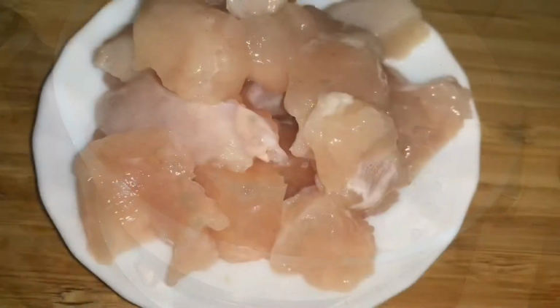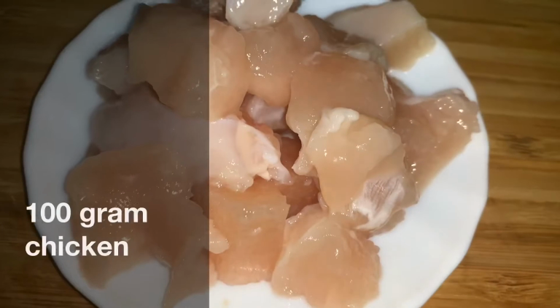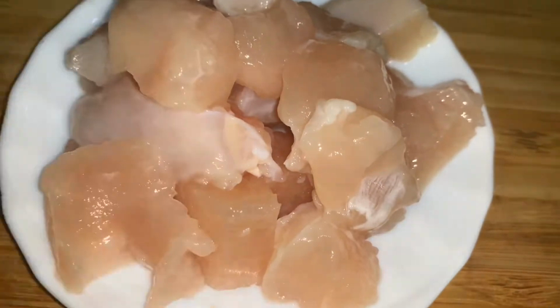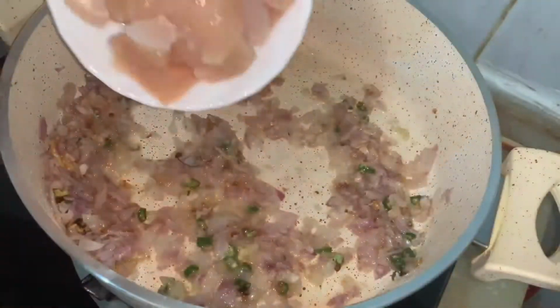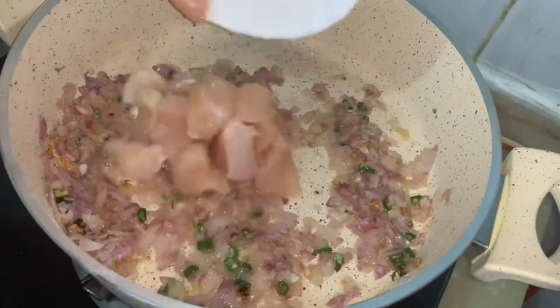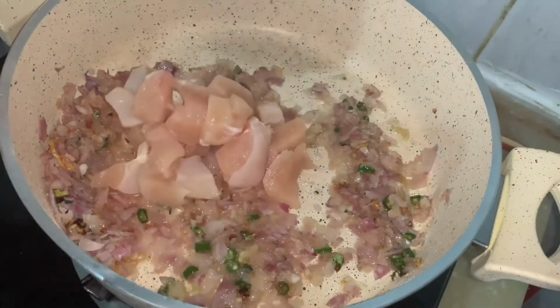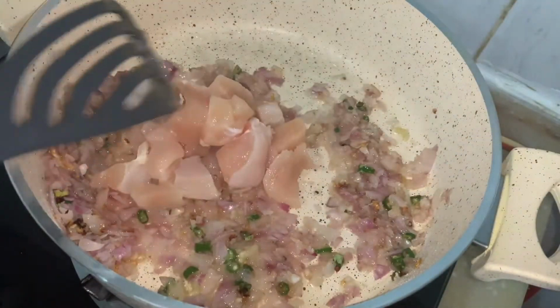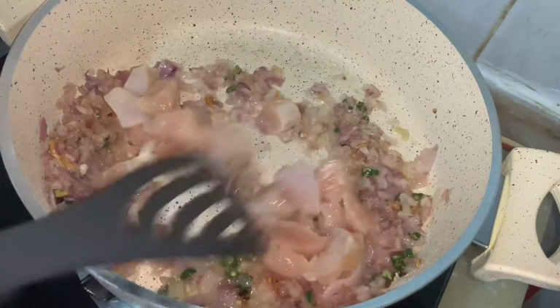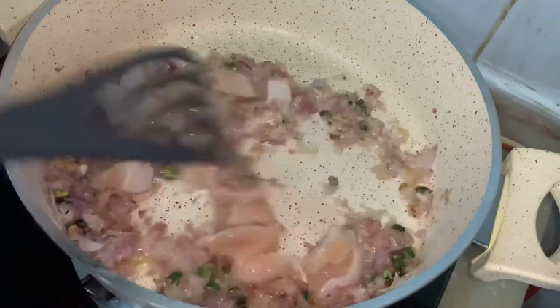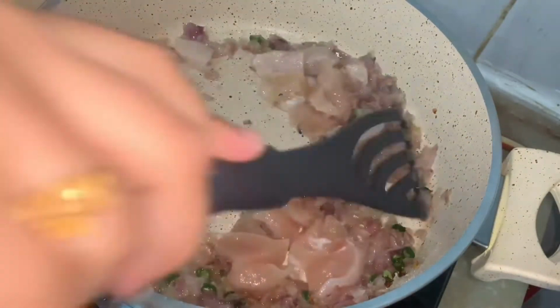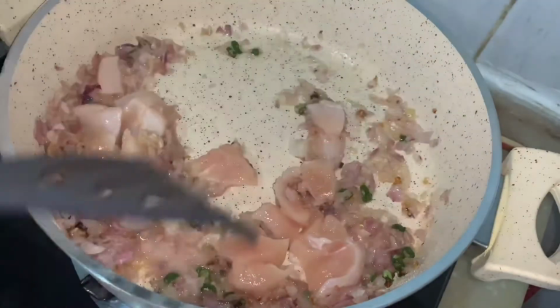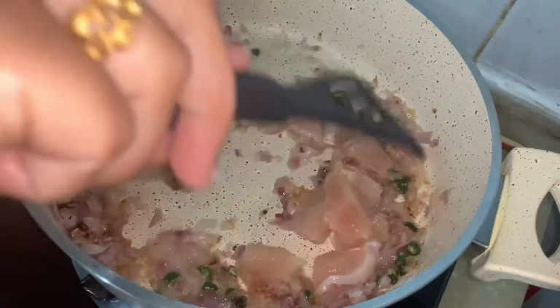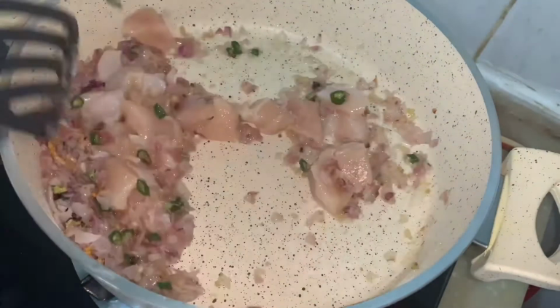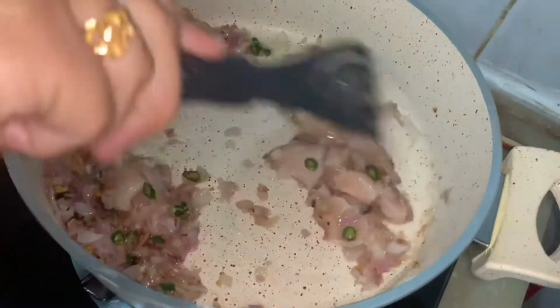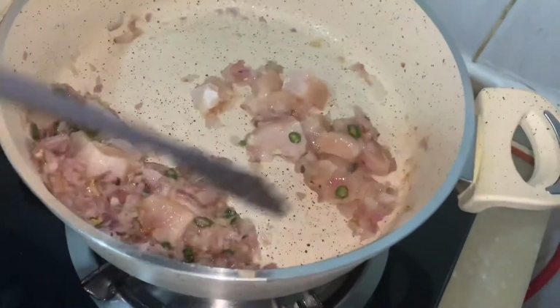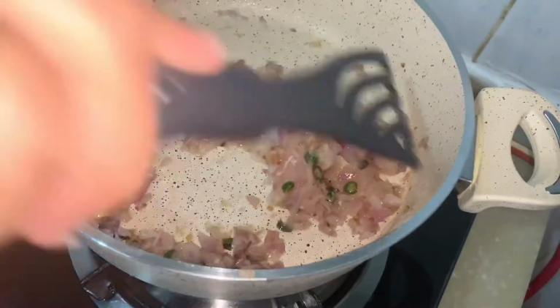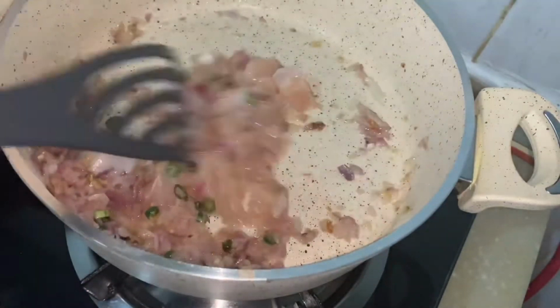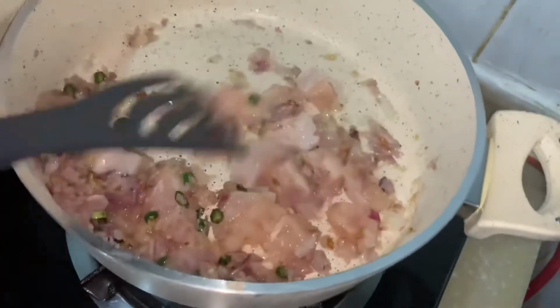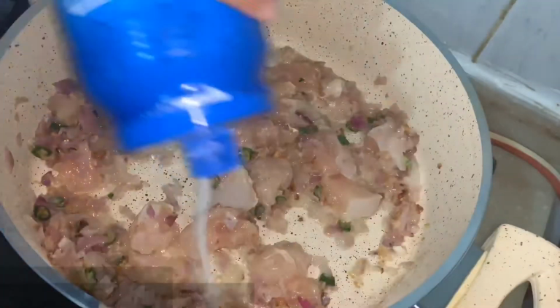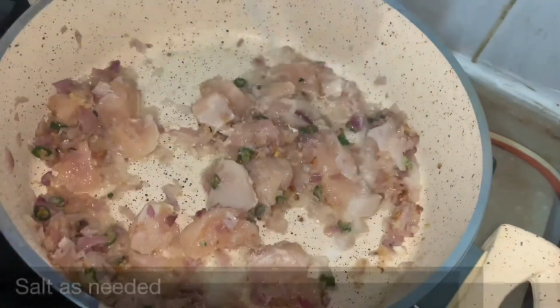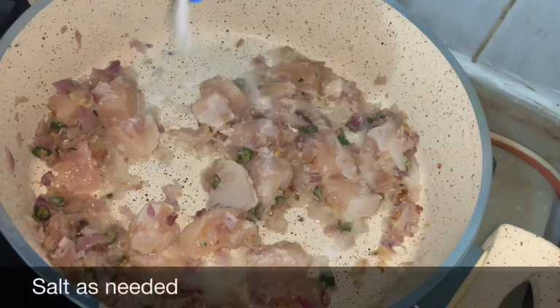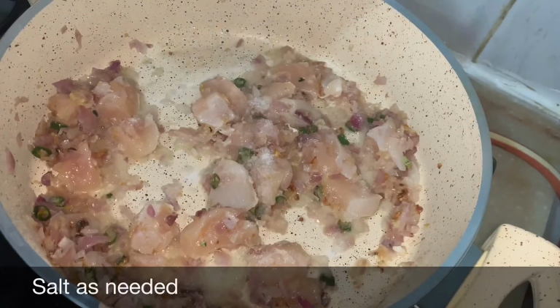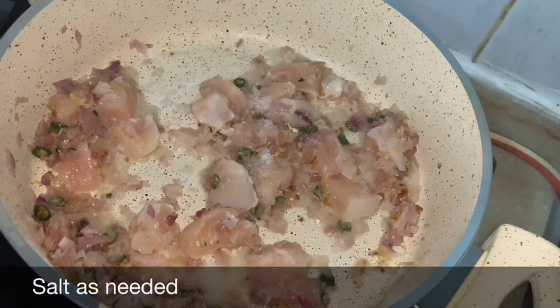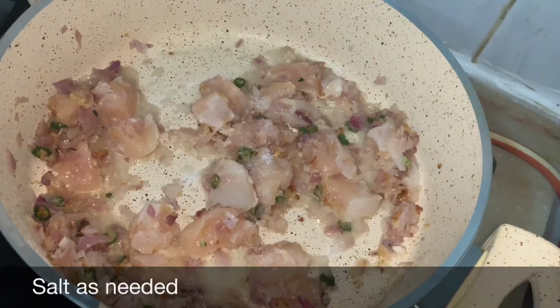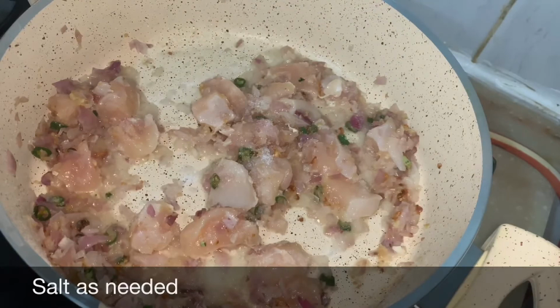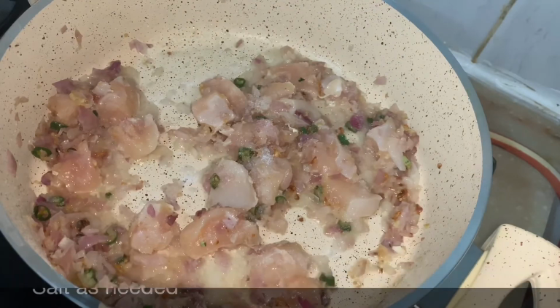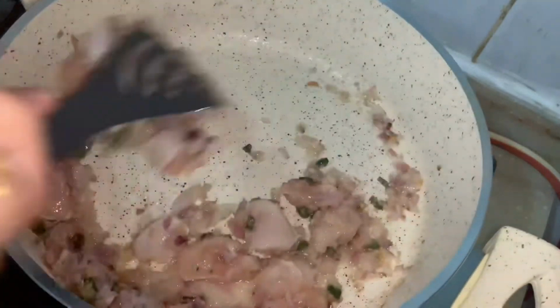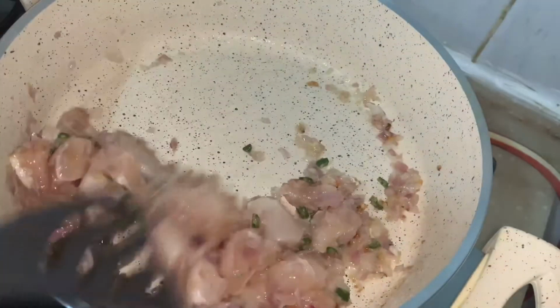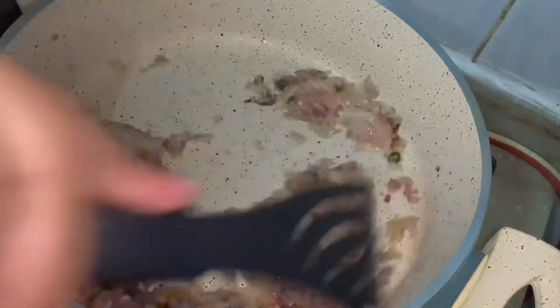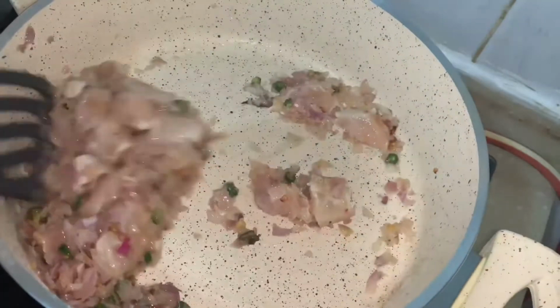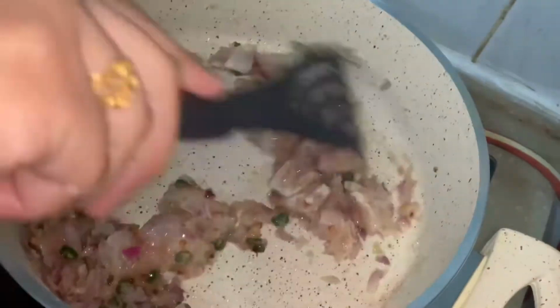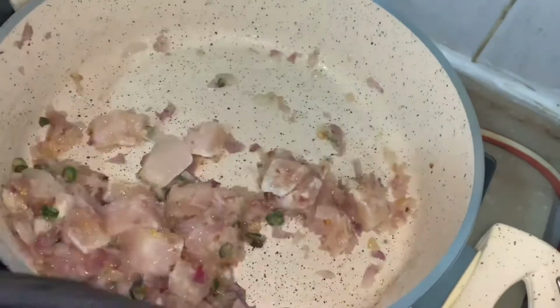Then take 100 grams of boneless chicken and add it to the pan. Add salt and fry it until the chicken gets tender.